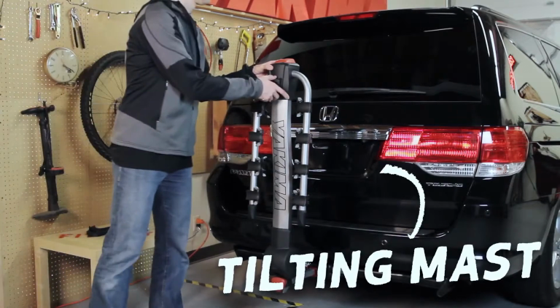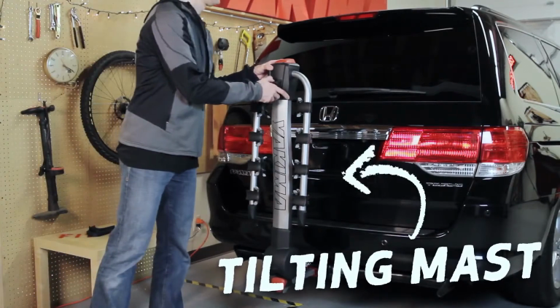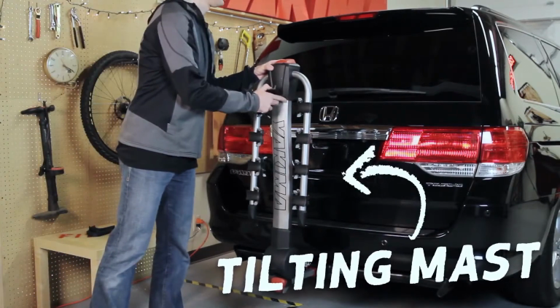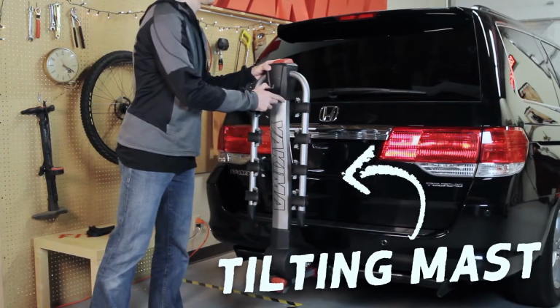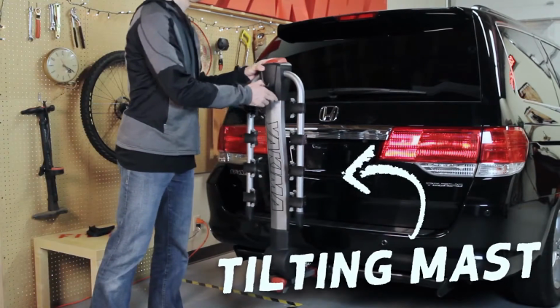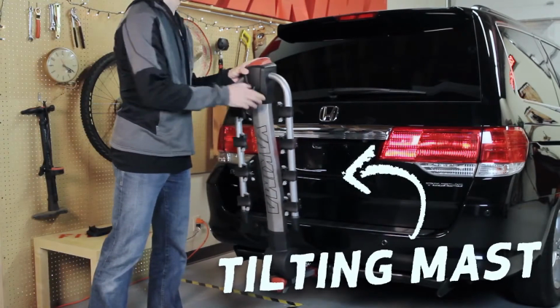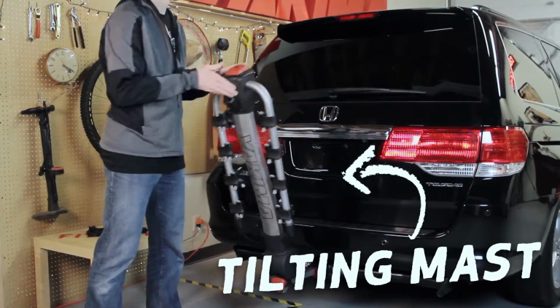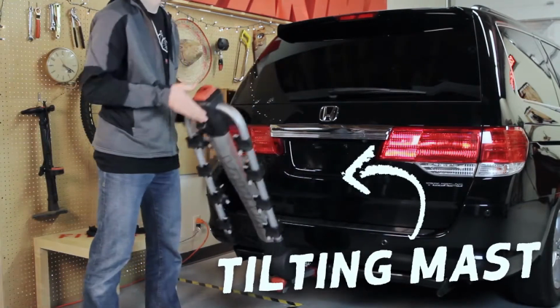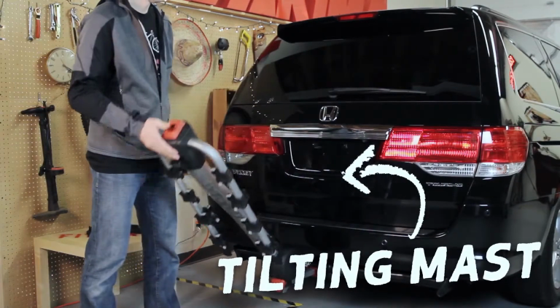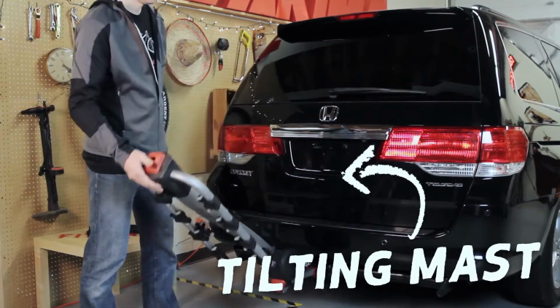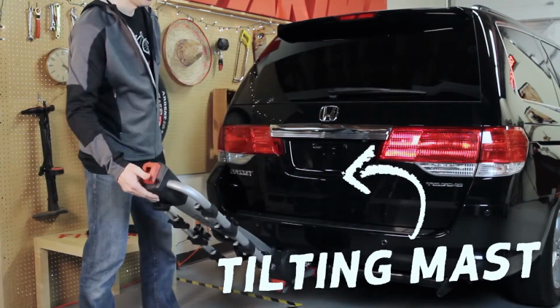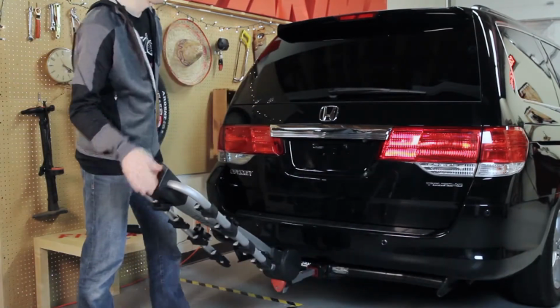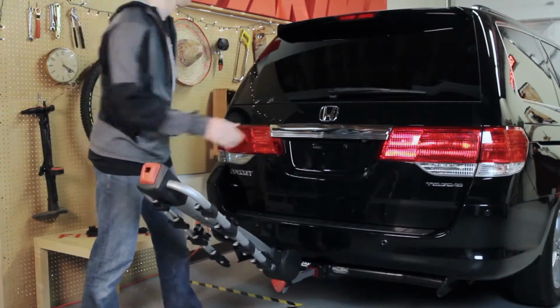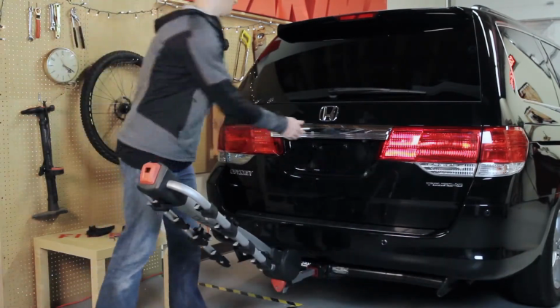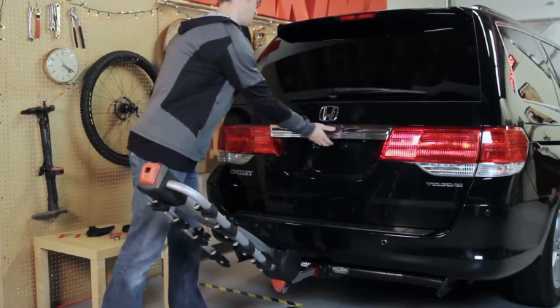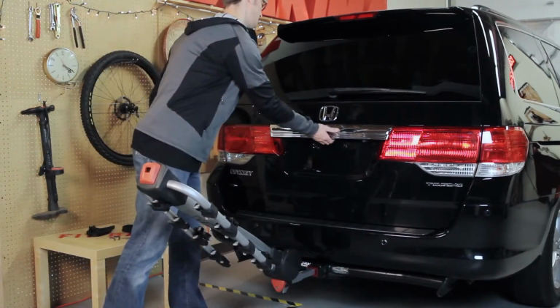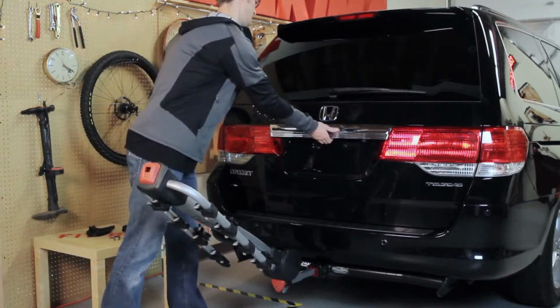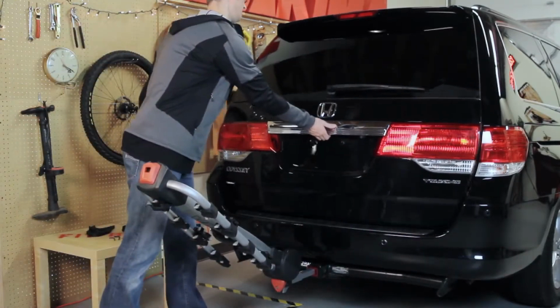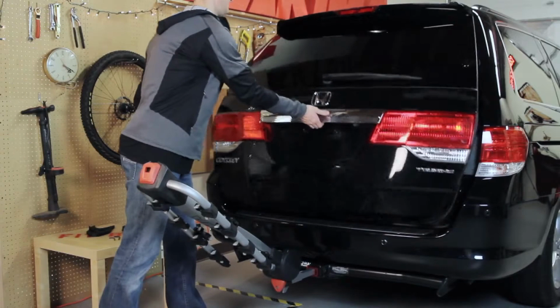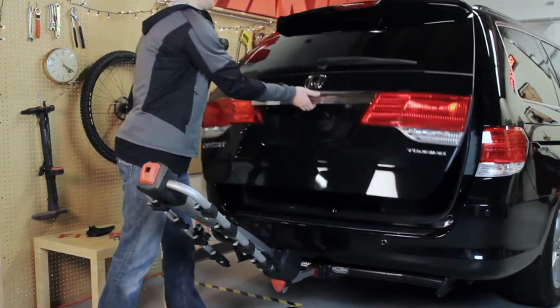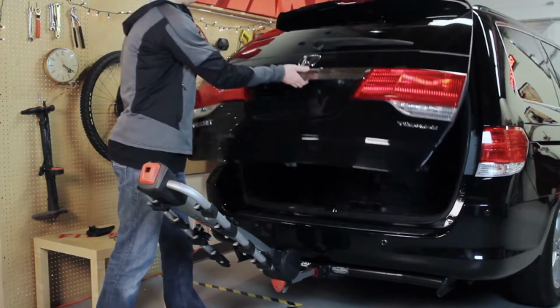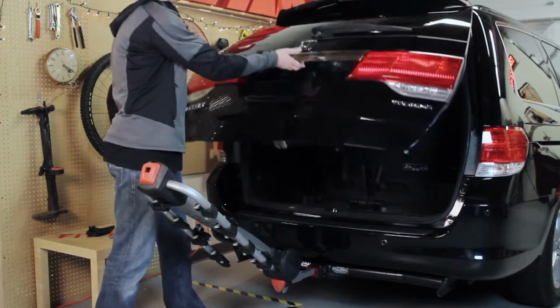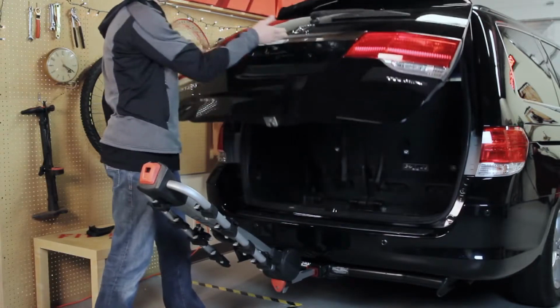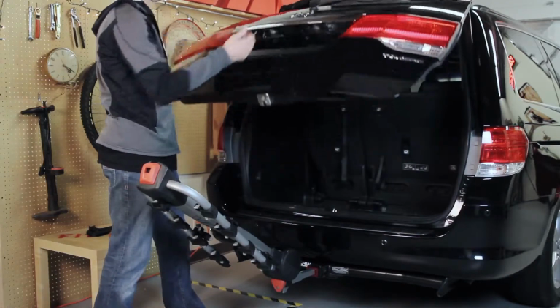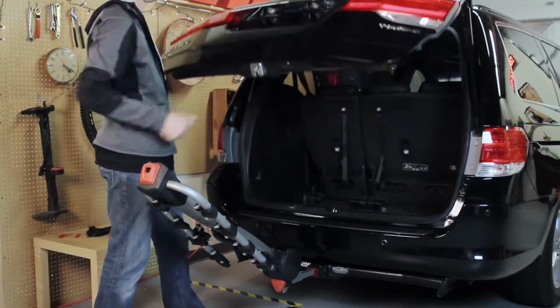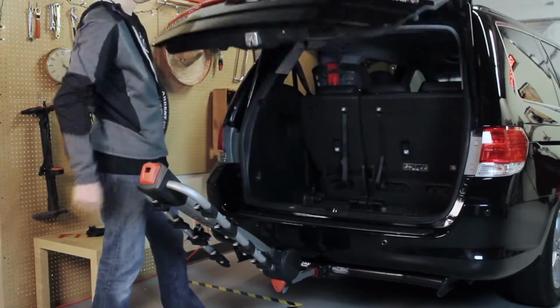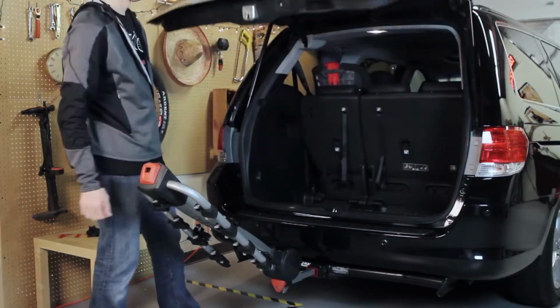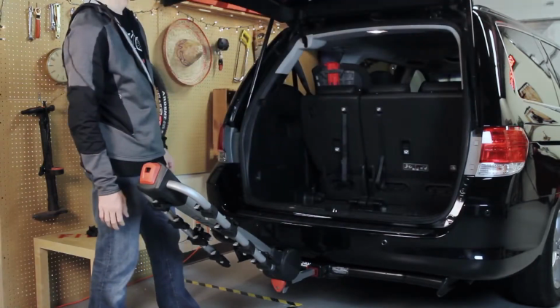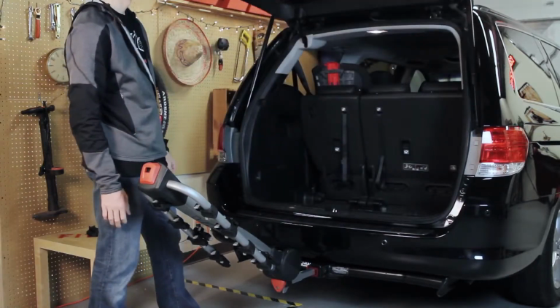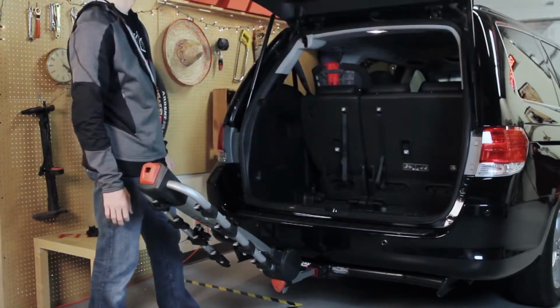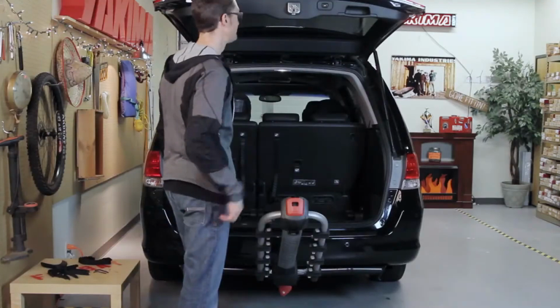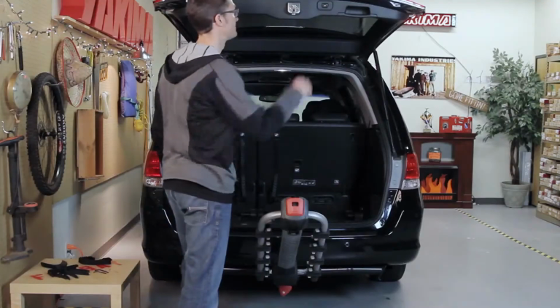Just pull the black upper hand lever without bikes loaded, and release the mast into tilting position. Now you have complete access to your rear hatch or trunk.